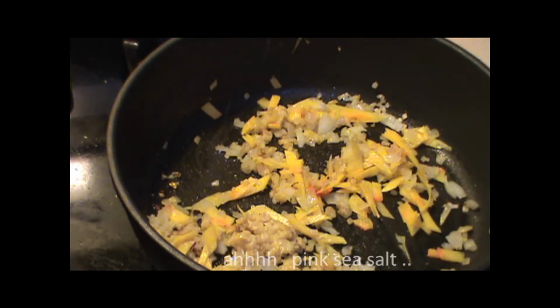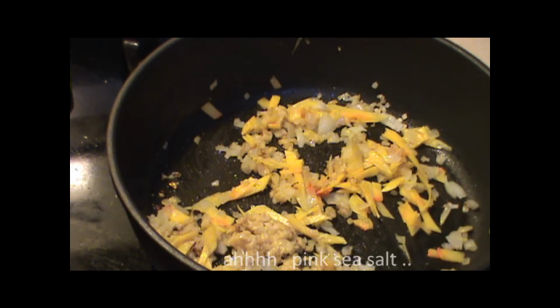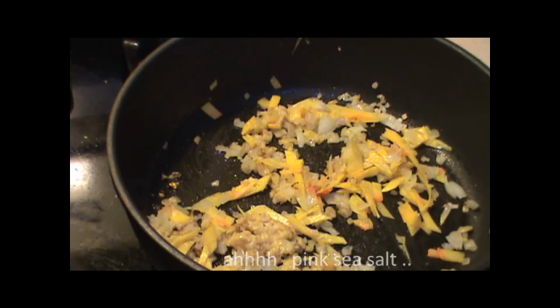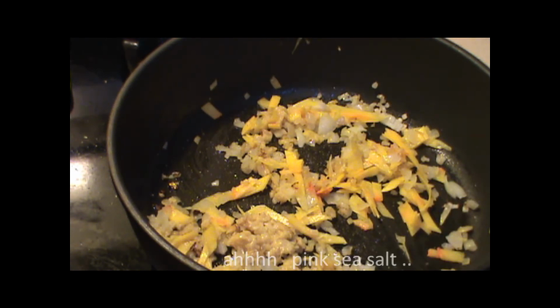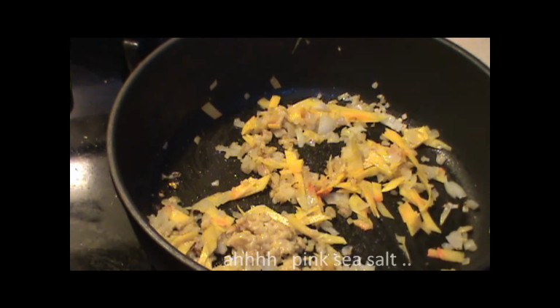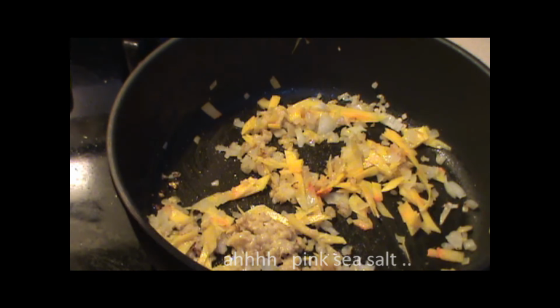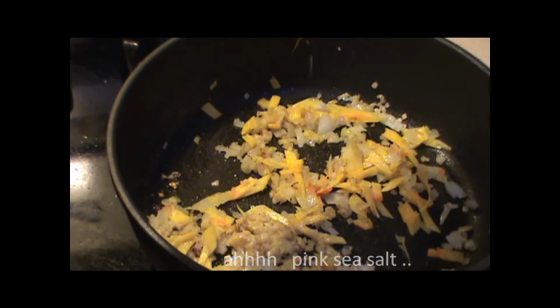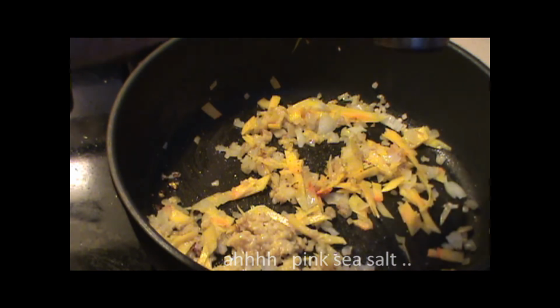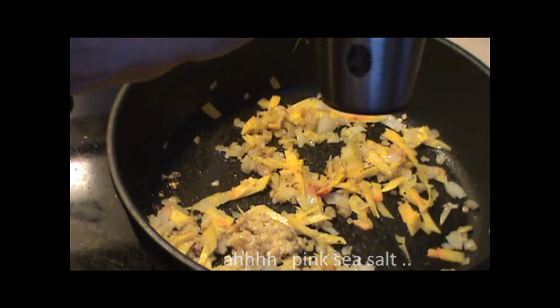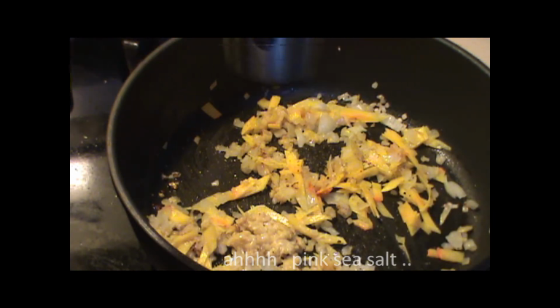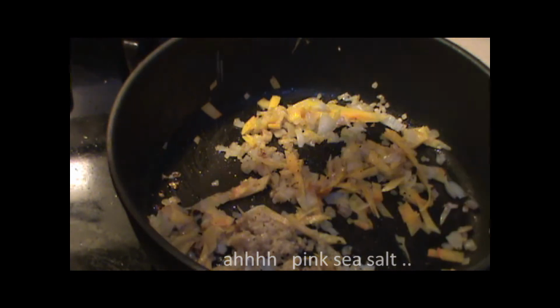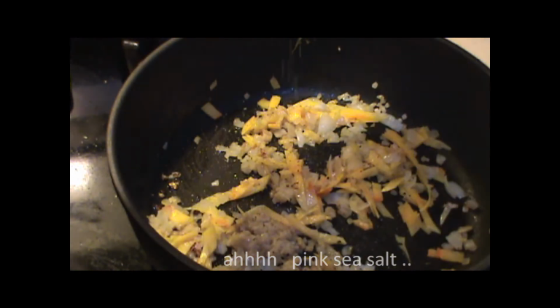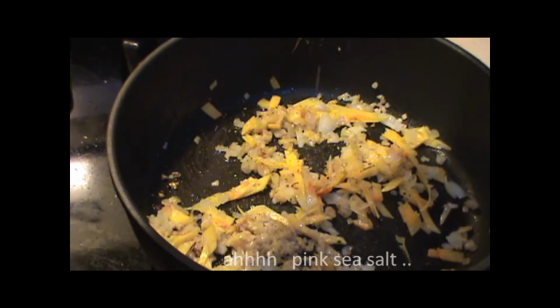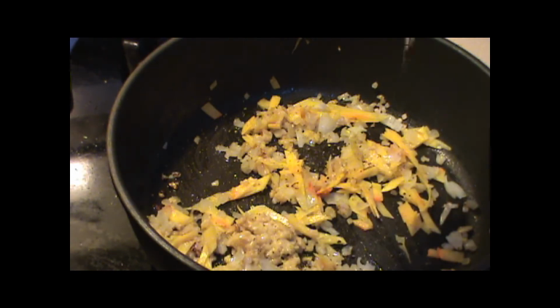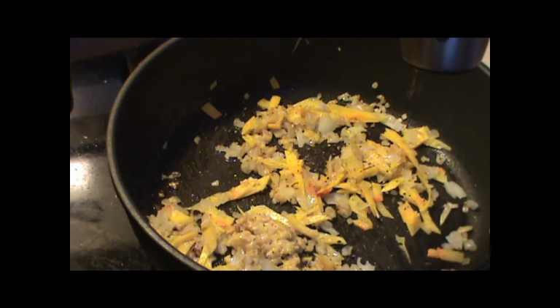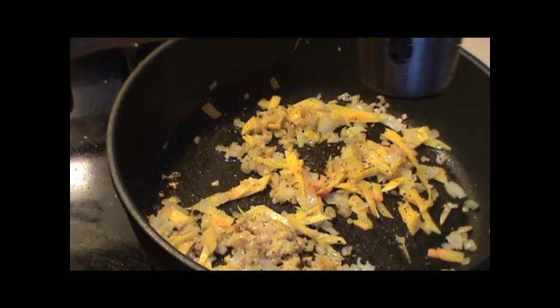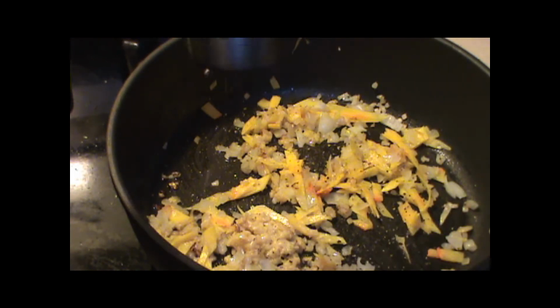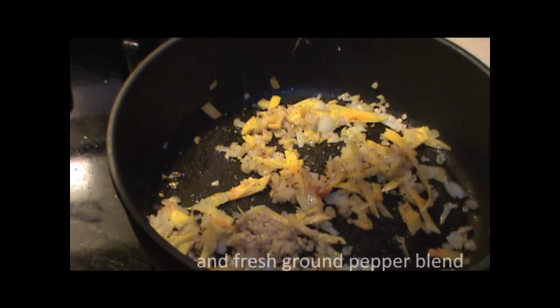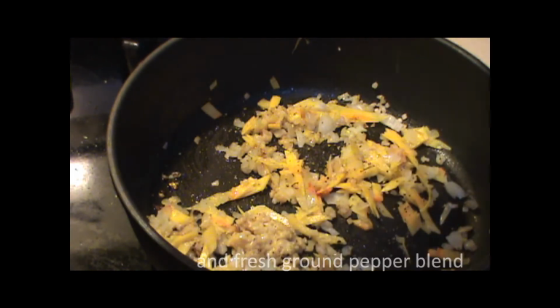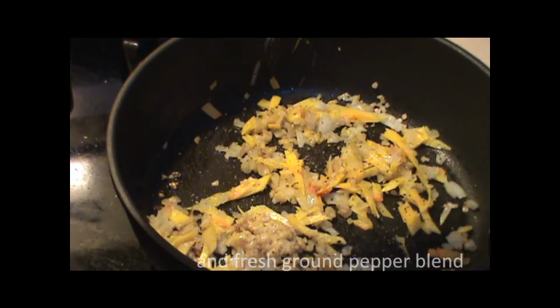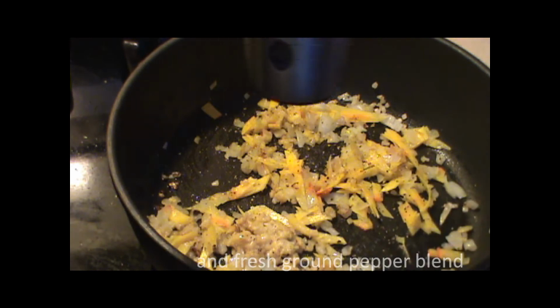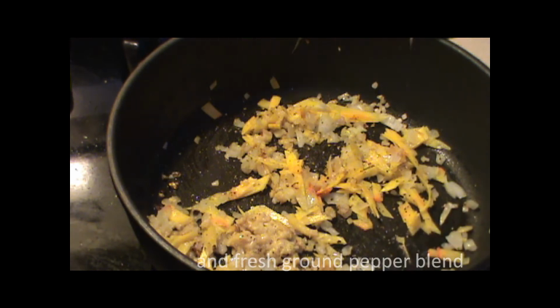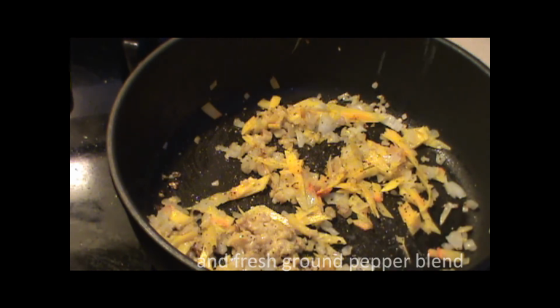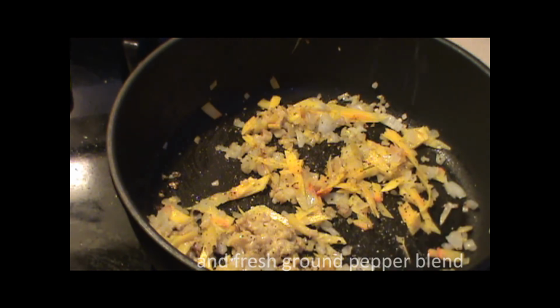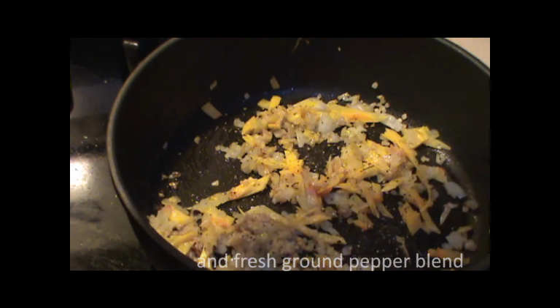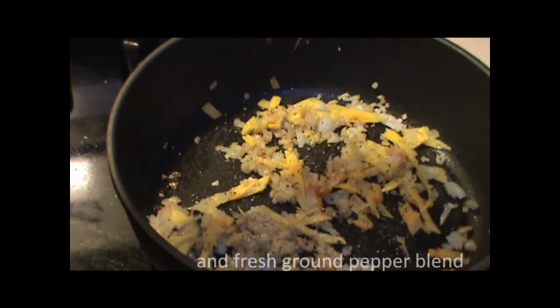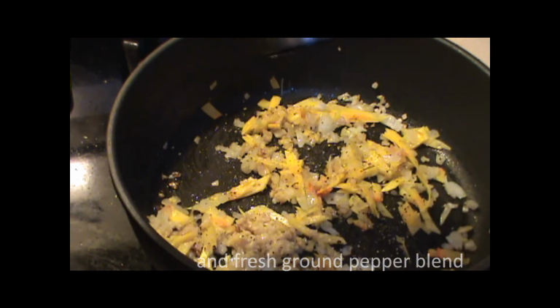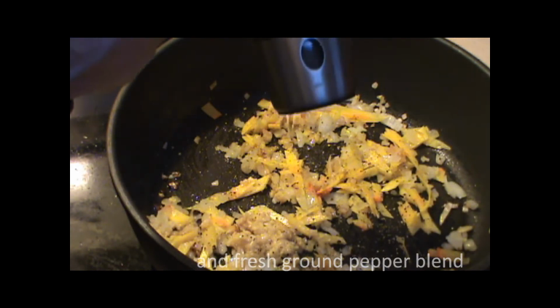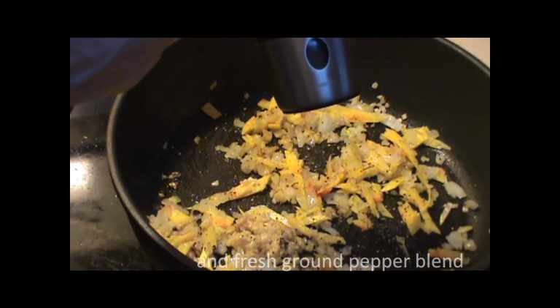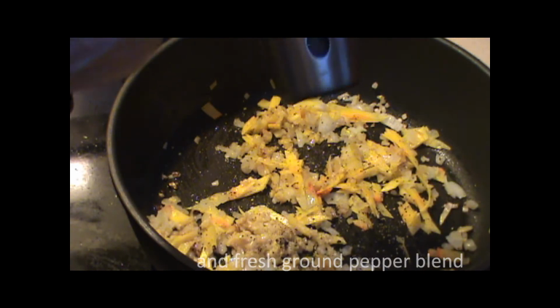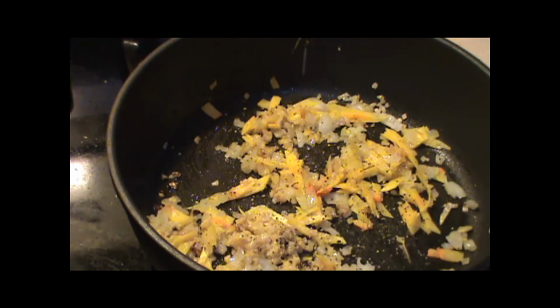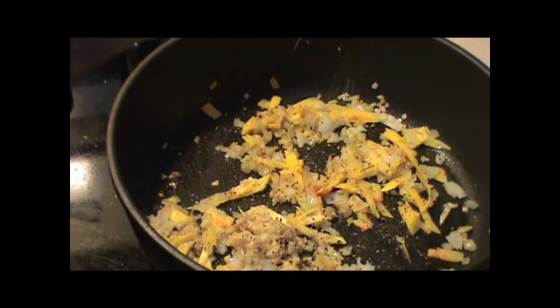A little bit of tricolor pepper blend — black, pink and green. Fresh ground pepper is wonderful stuff, I tell you, you never get enough of that.